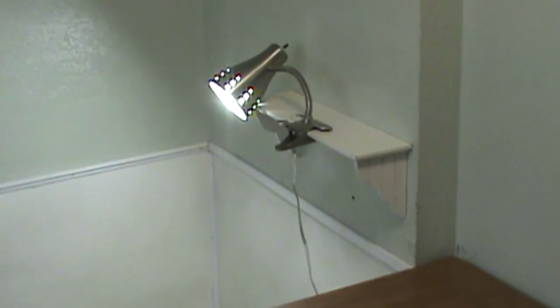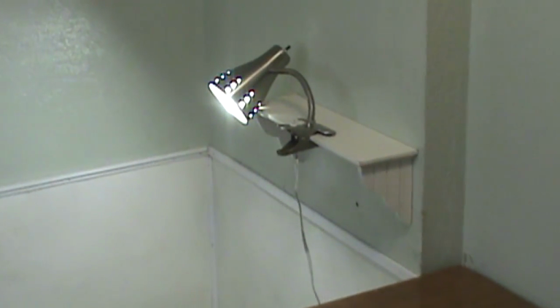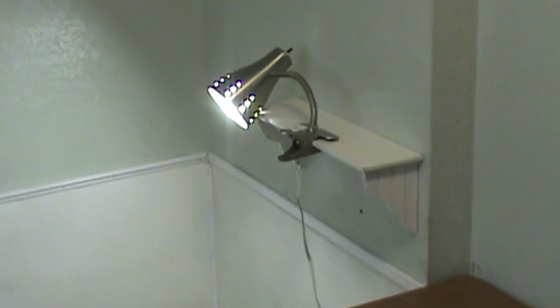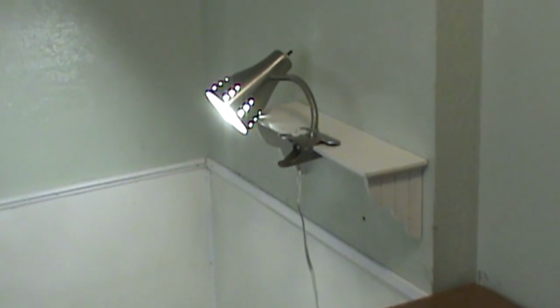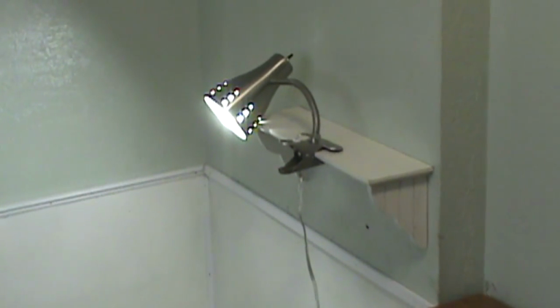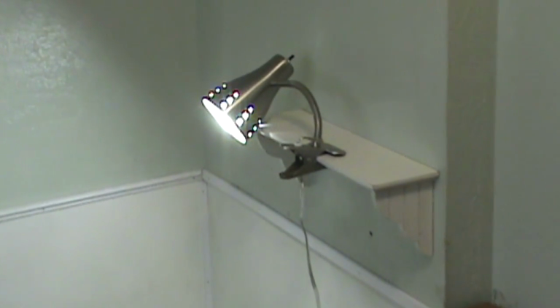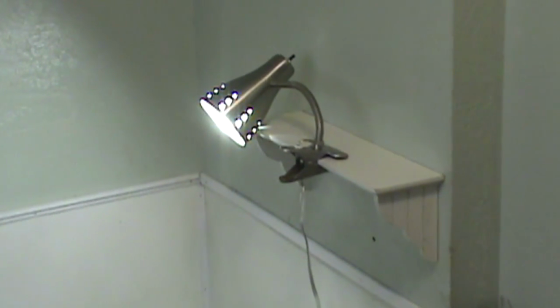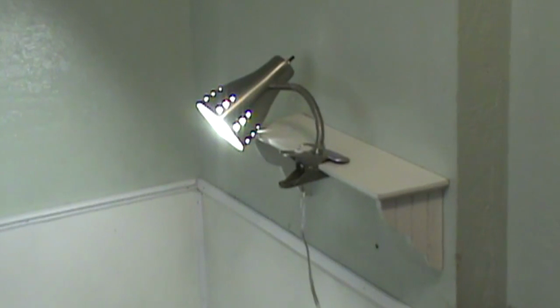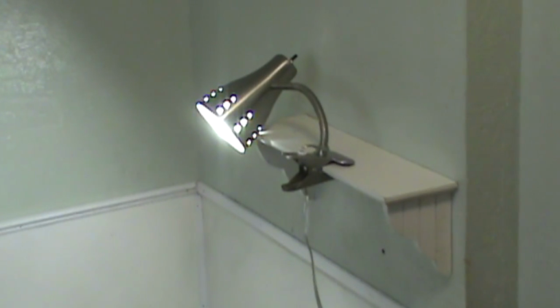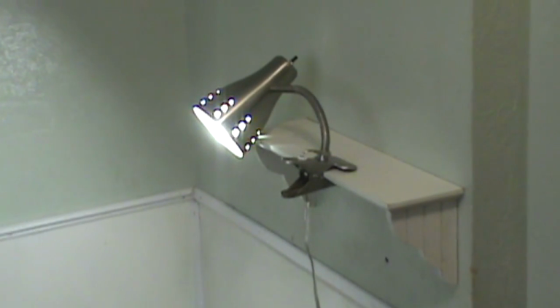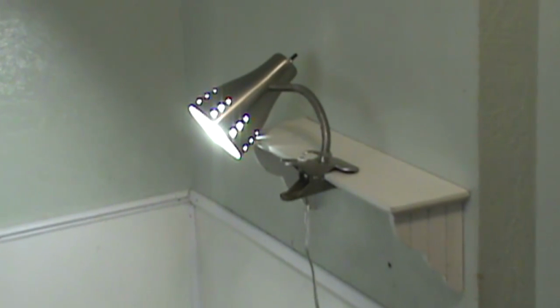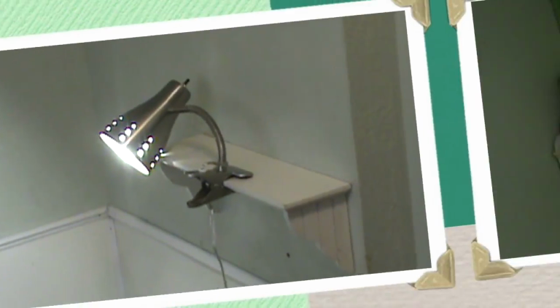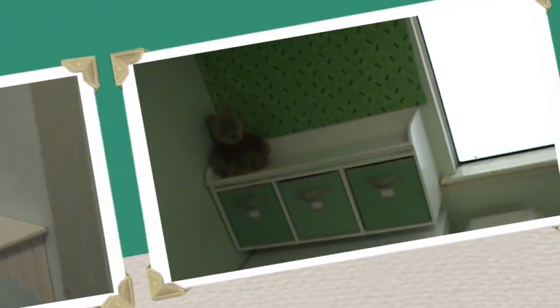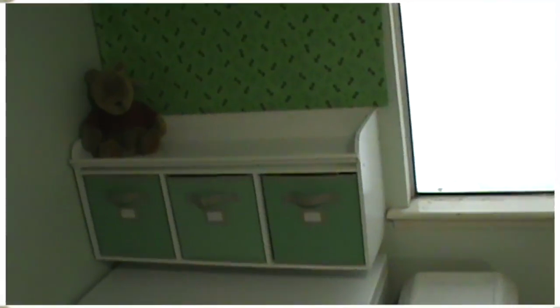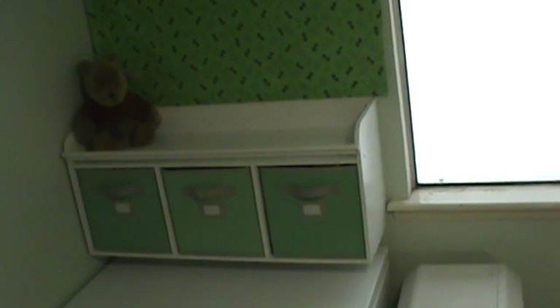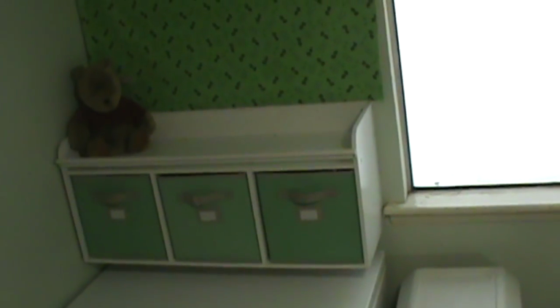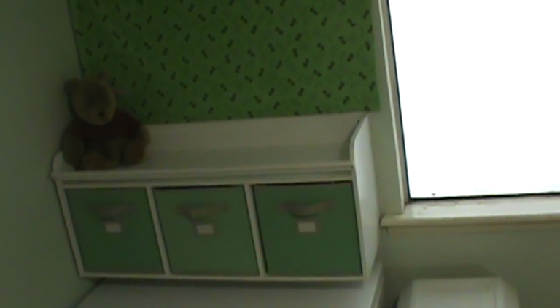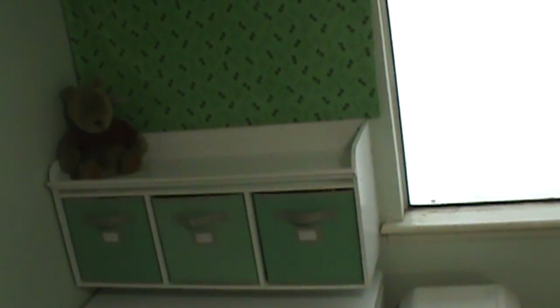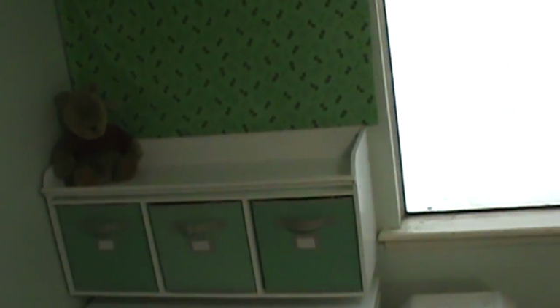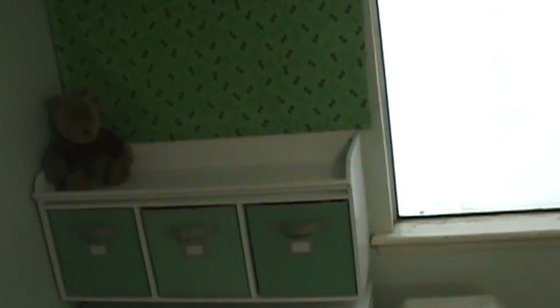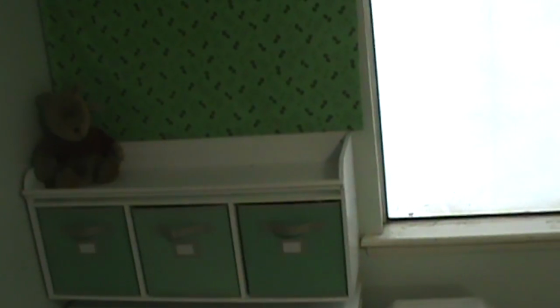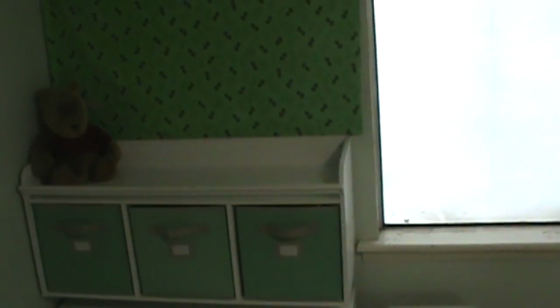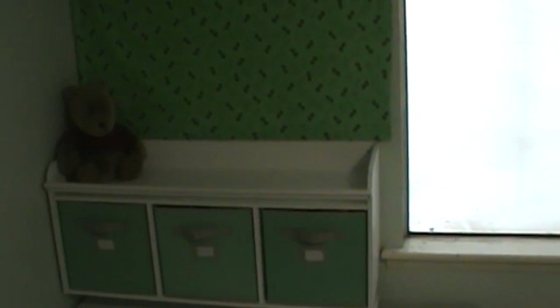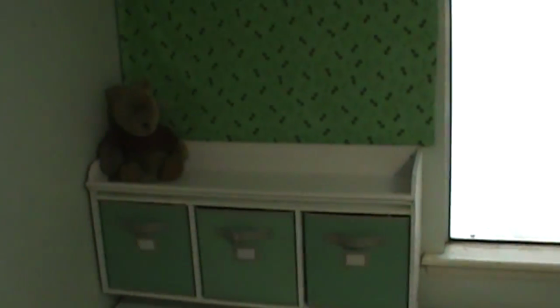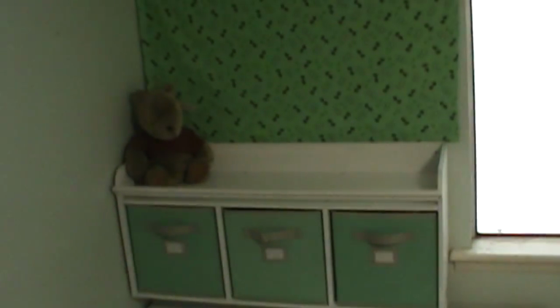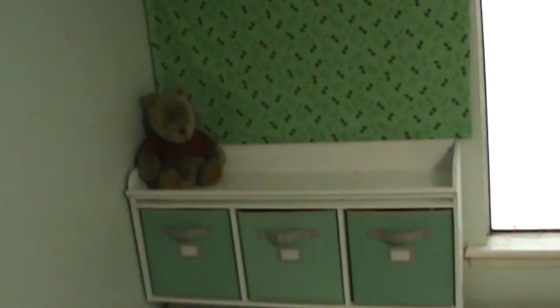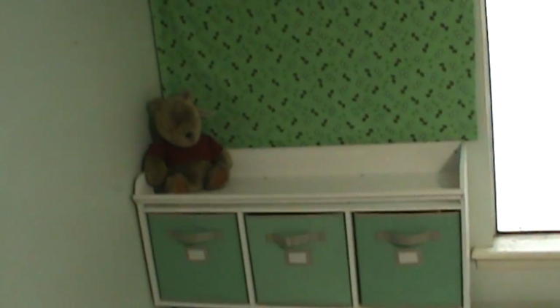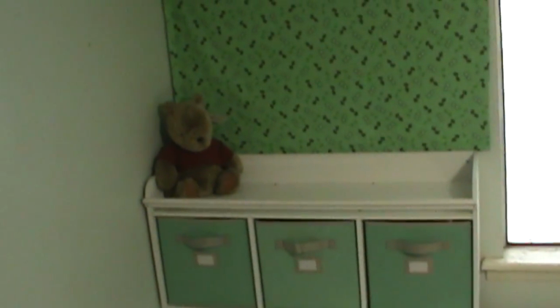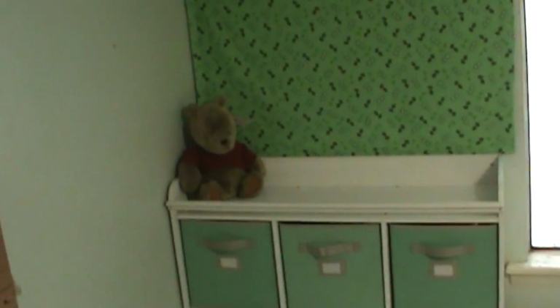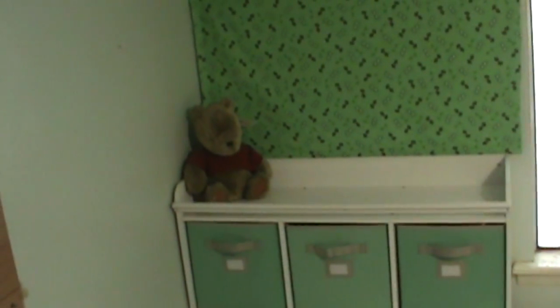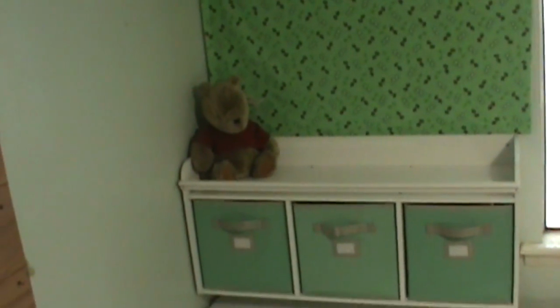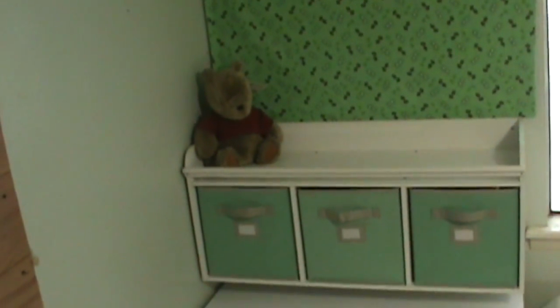The lamp and shelf are placed there in order to house the webcam. This is where we take pictures of the puppies from the first day until they move to the outside pen.